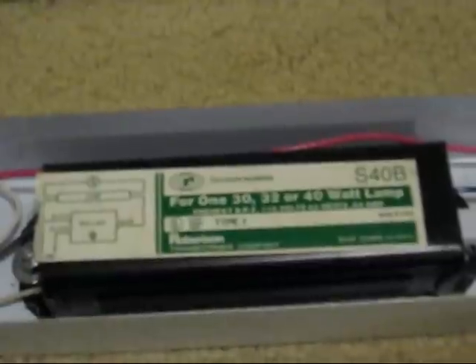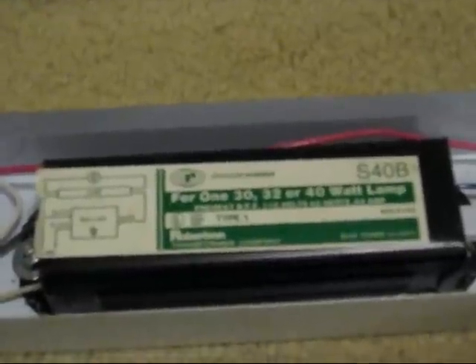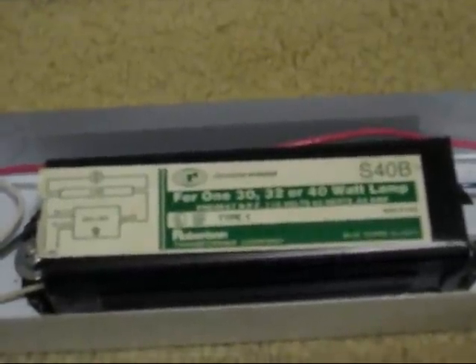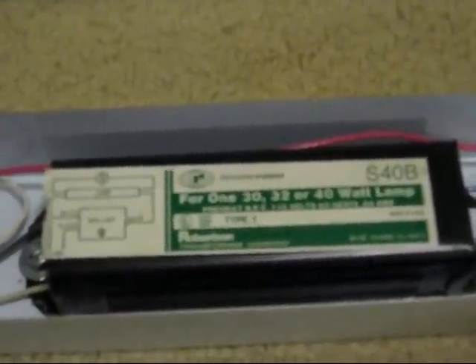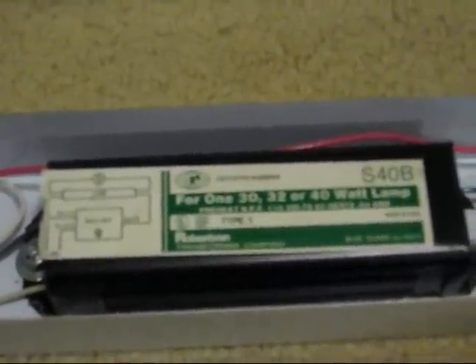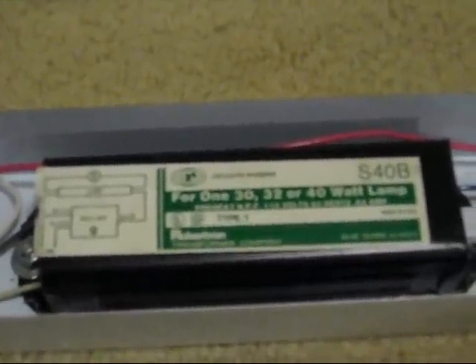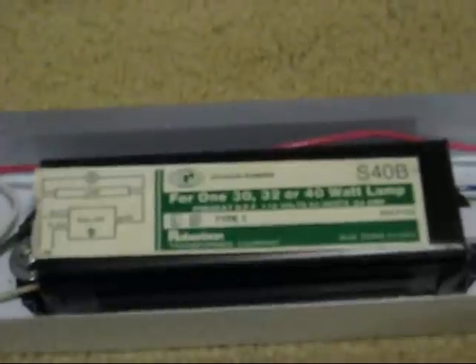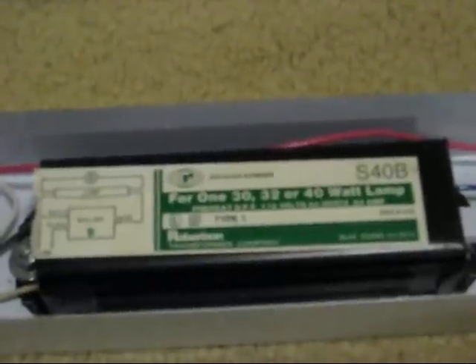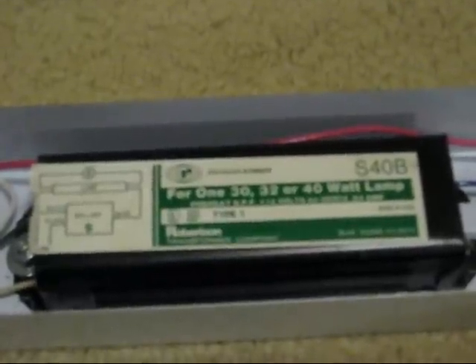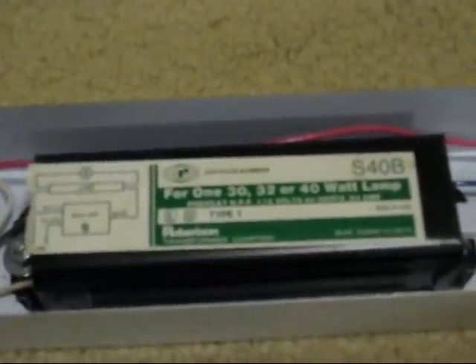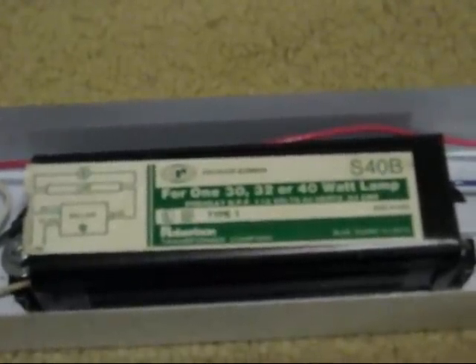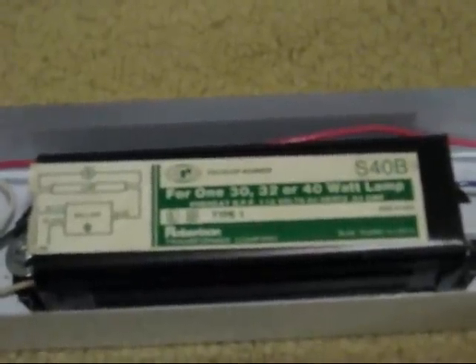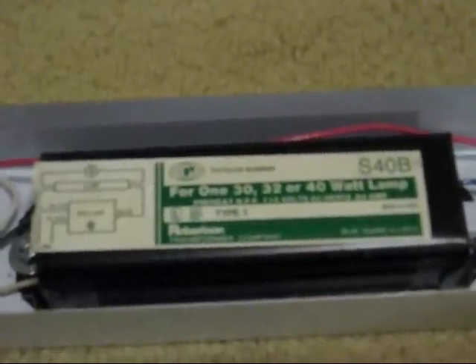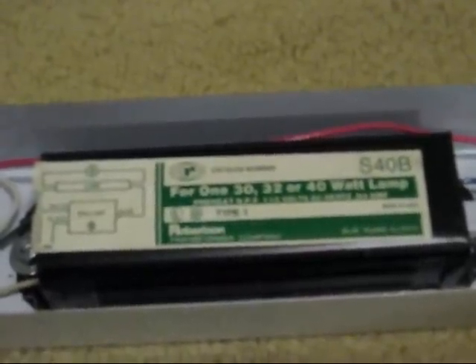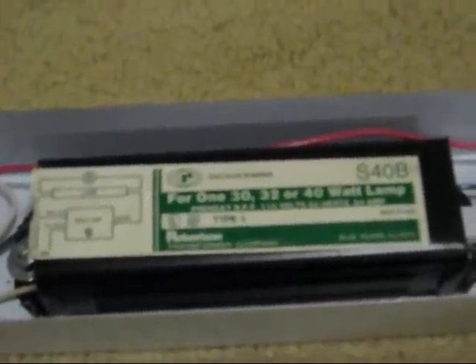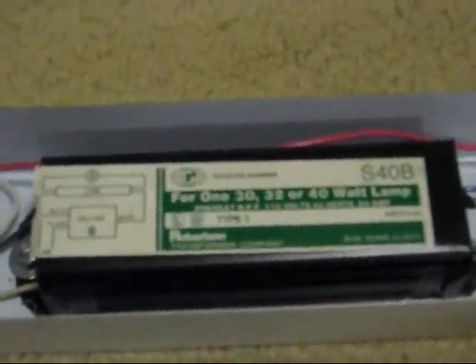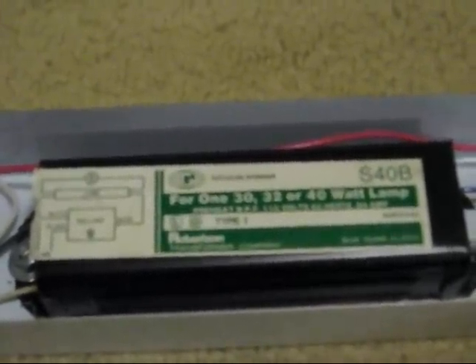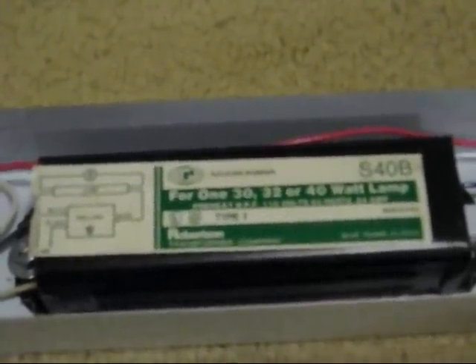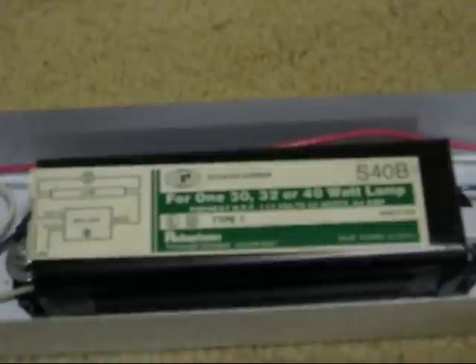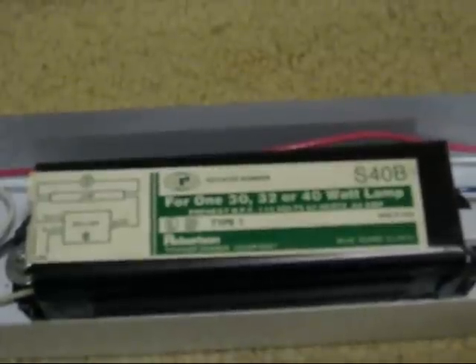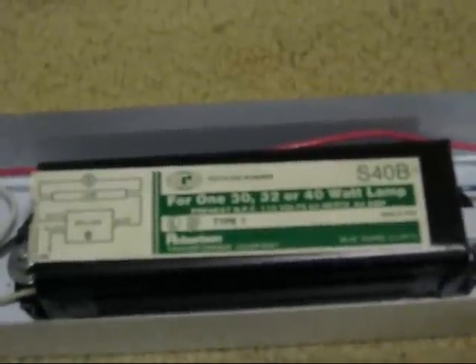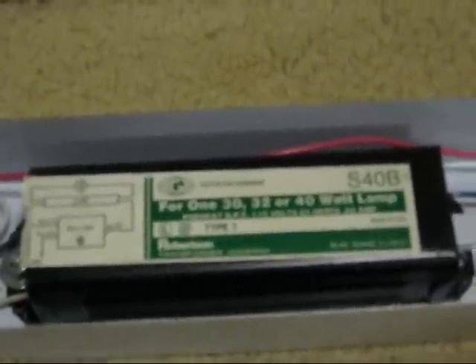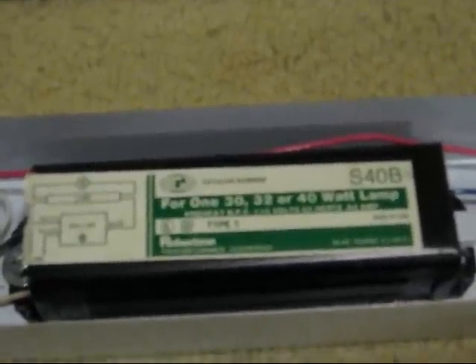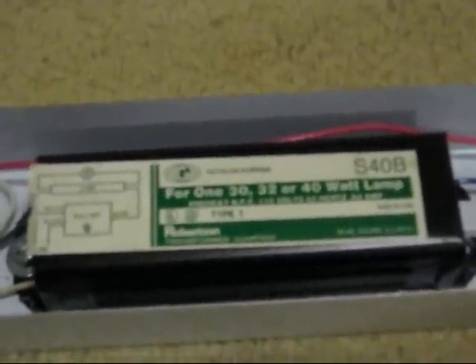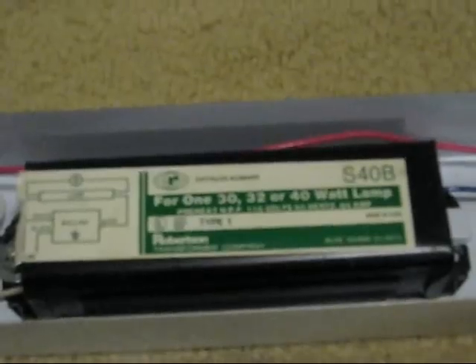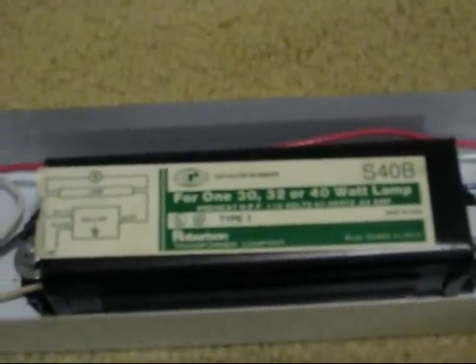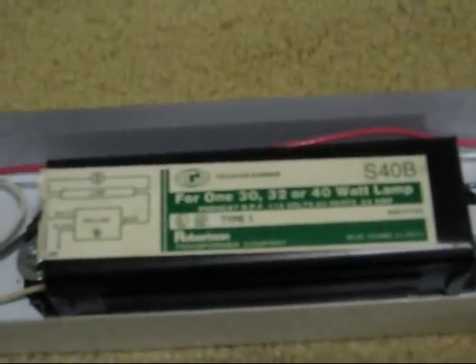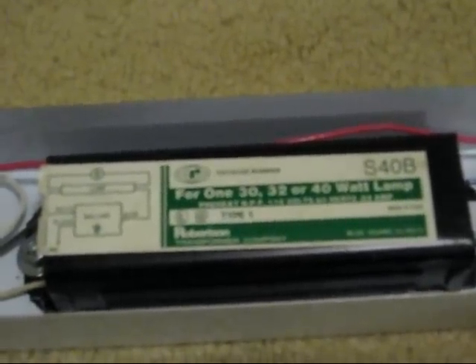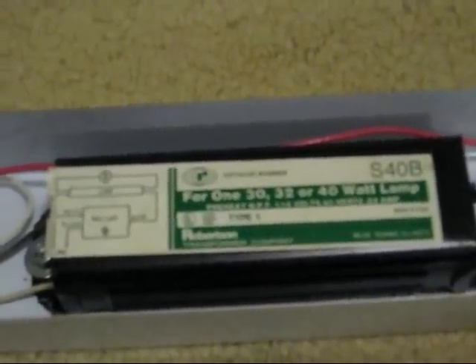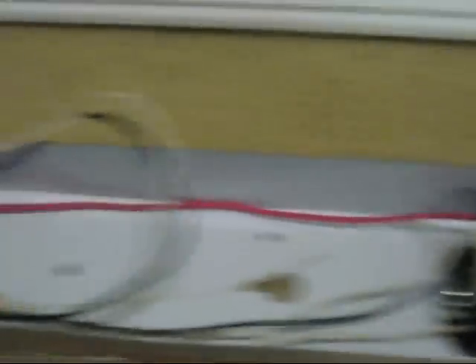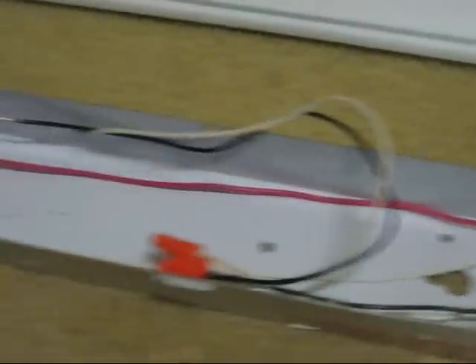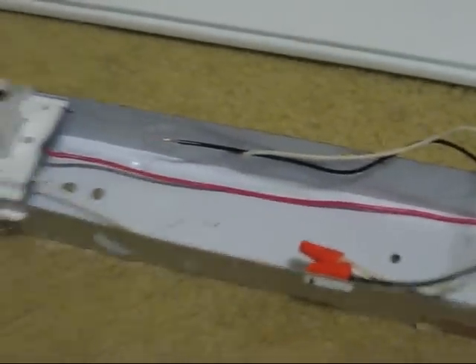In the last video of my Robertson Transformer Company S40B Preheat Ballast, I had it laying on the floor with wires going all over the place. Well, I now have a home for it, as you can see here.